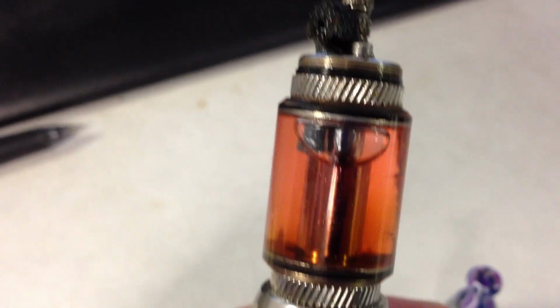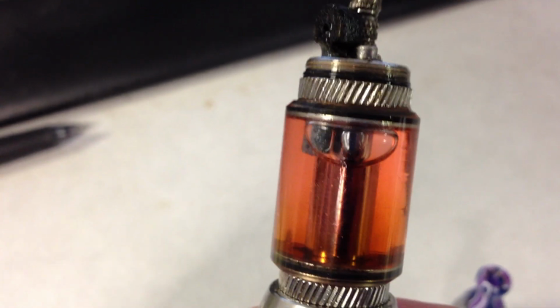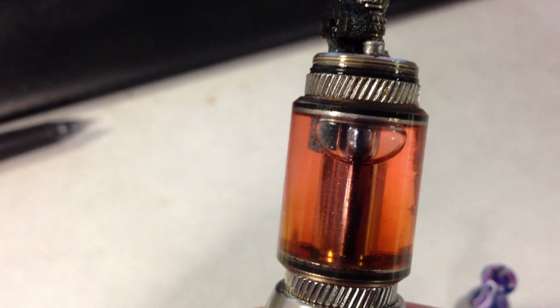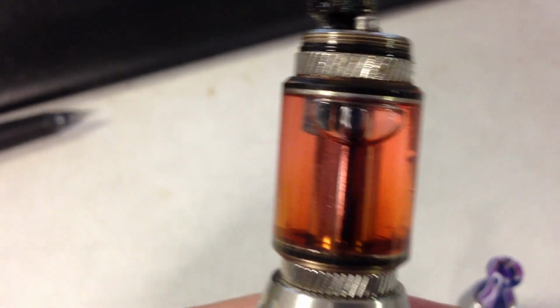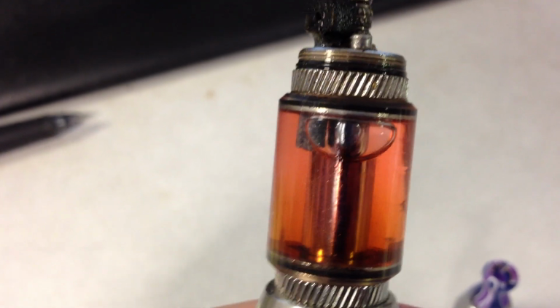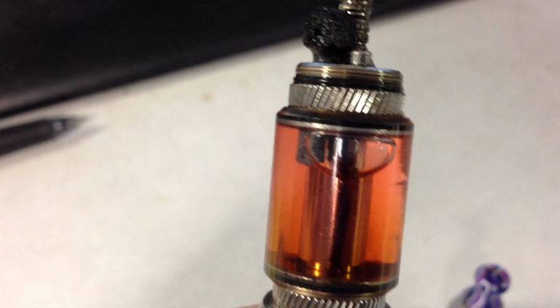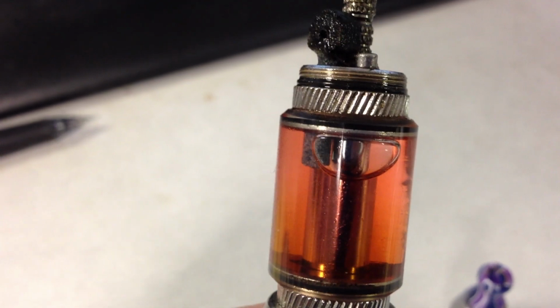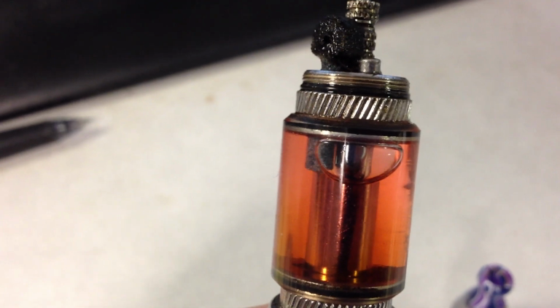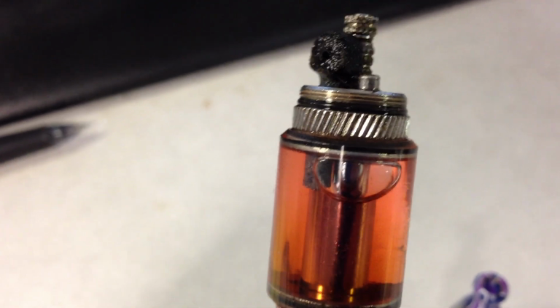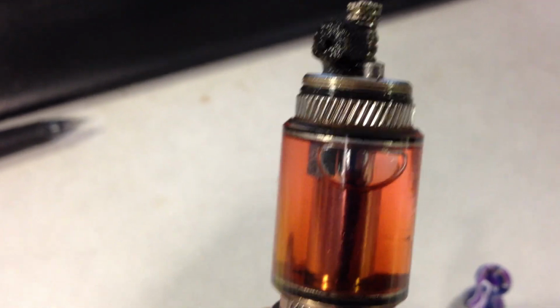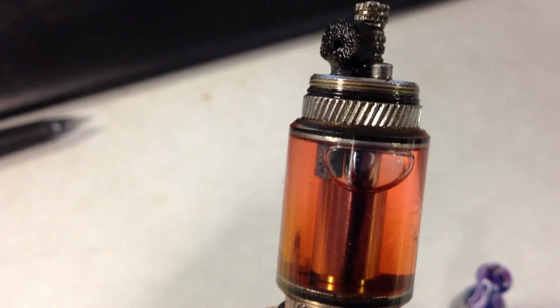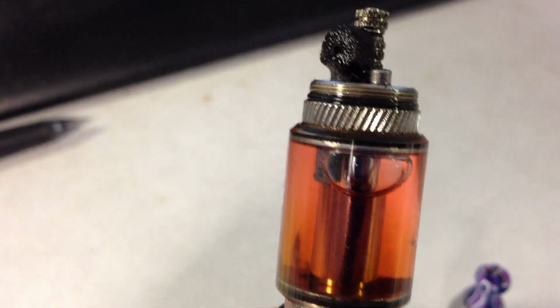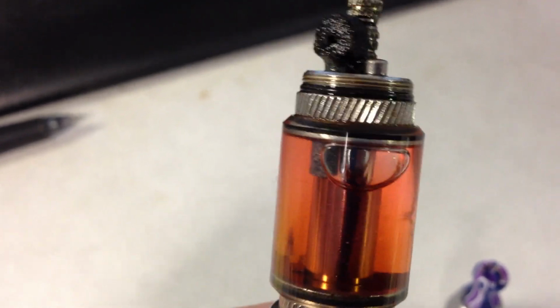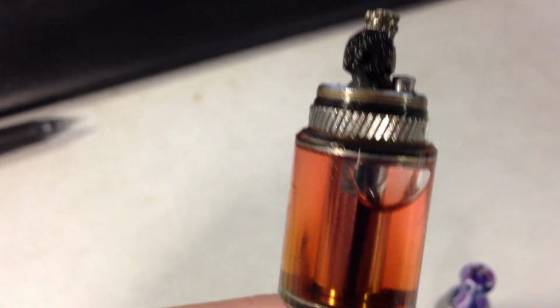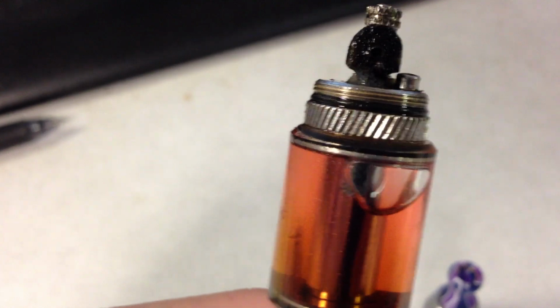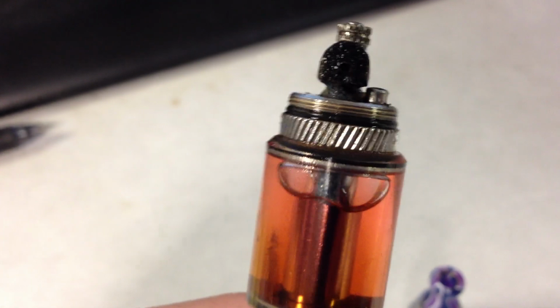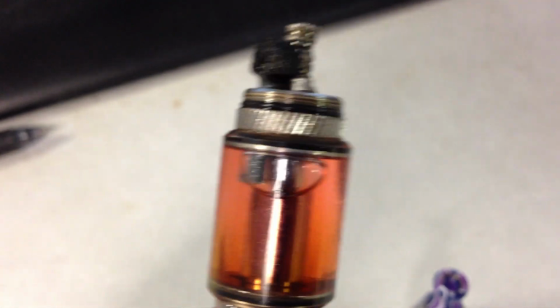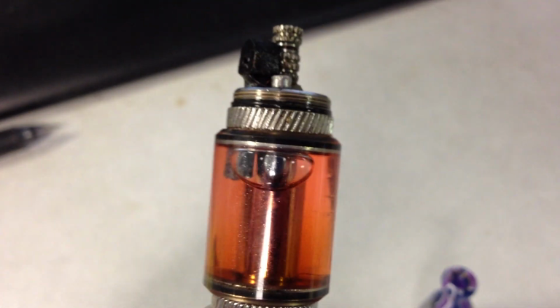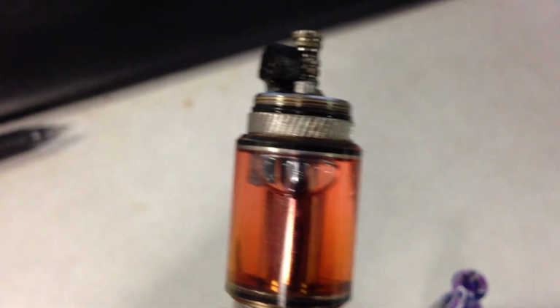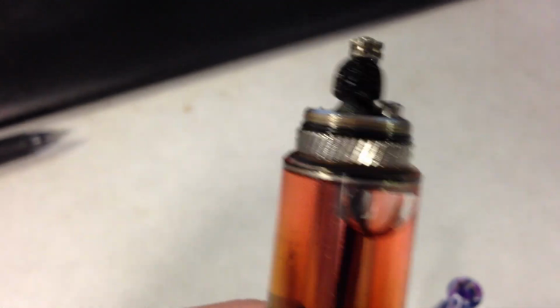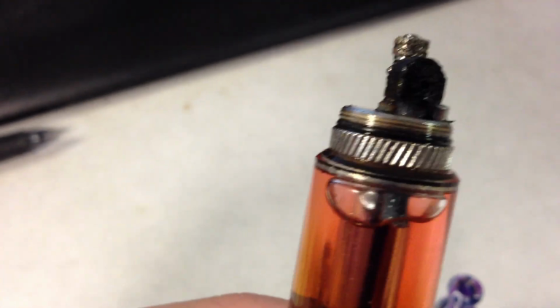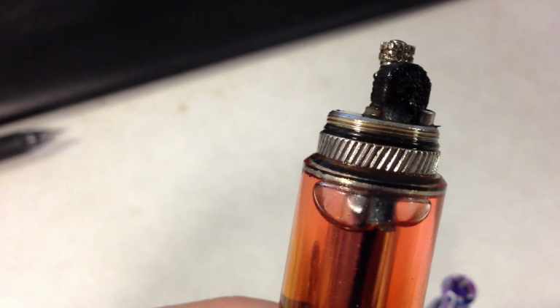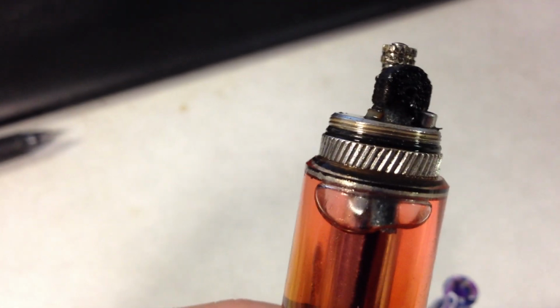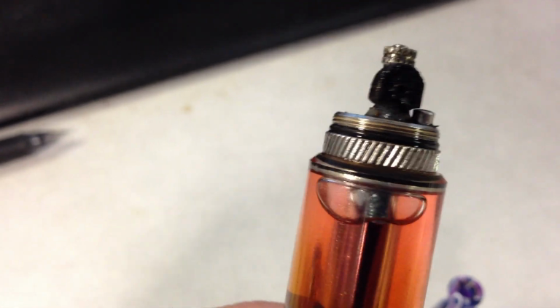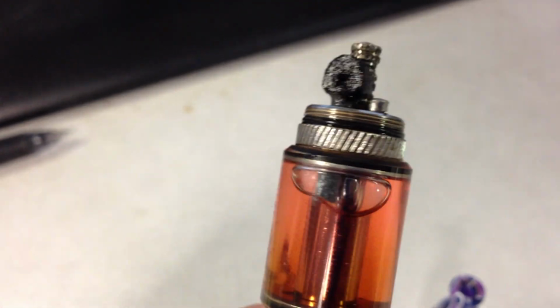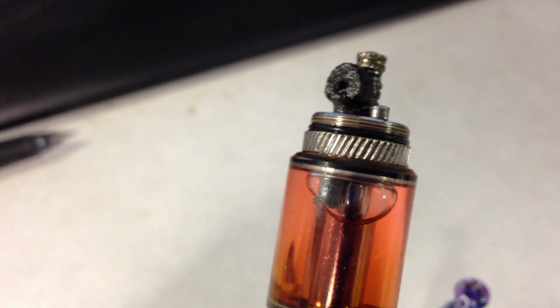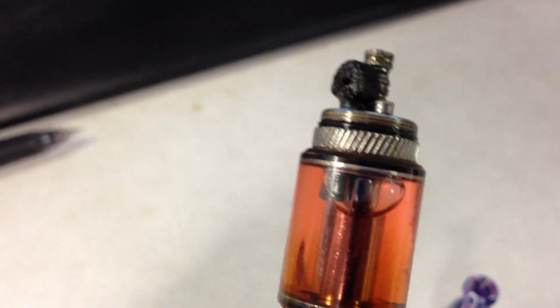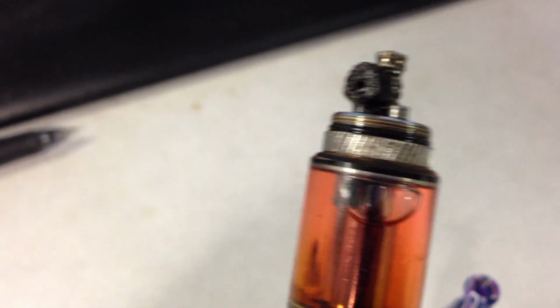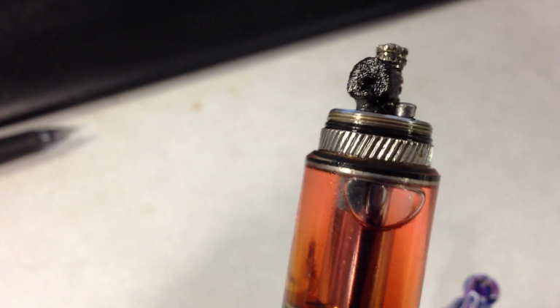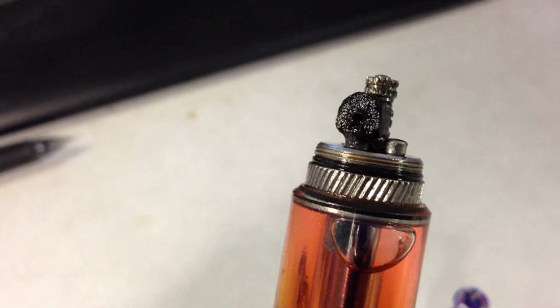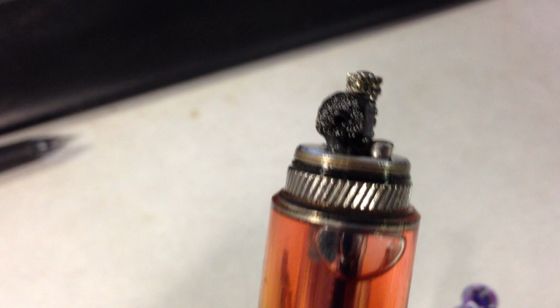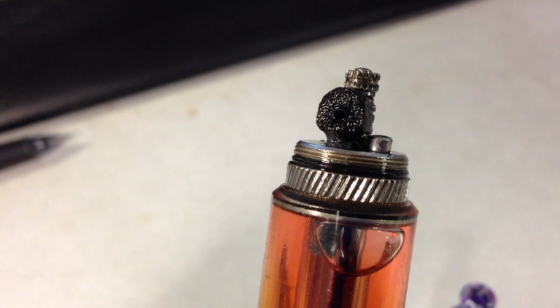Obviously the wick's broken. That happened when I was making it and I was like, what the heck, let's throw it in and see what it does. As long as the wick has juice on it, it works just fine.